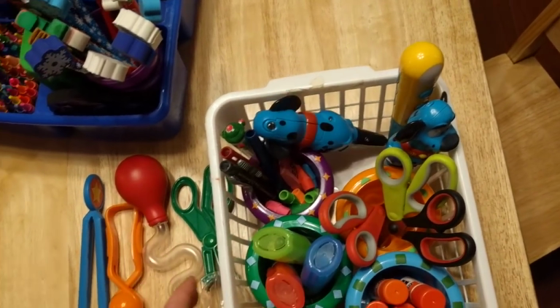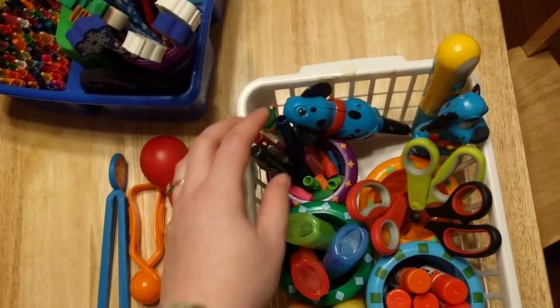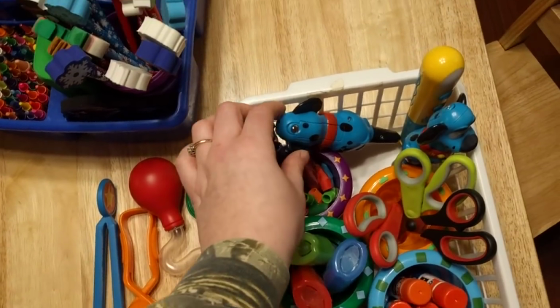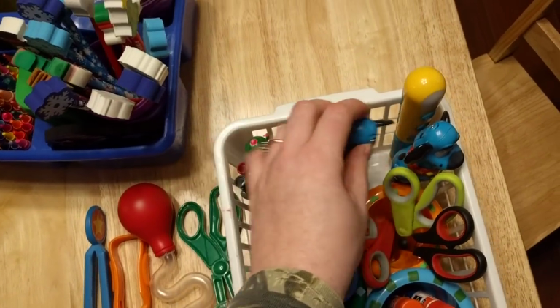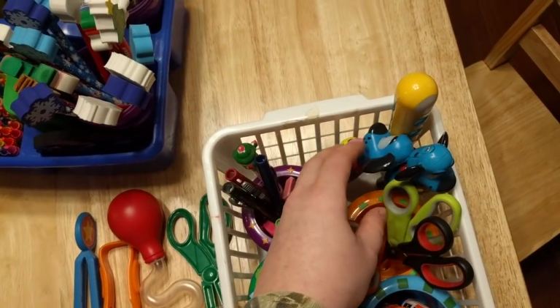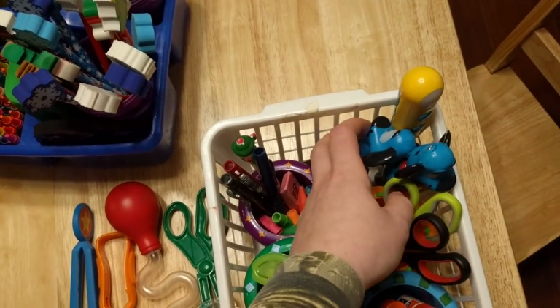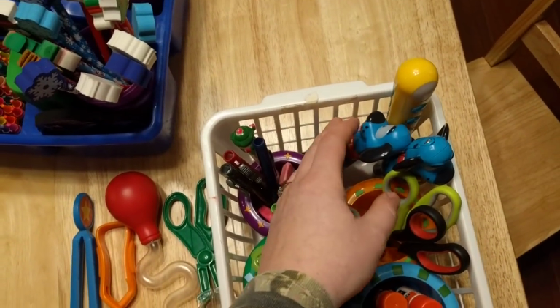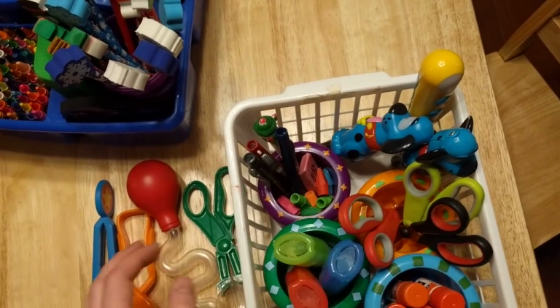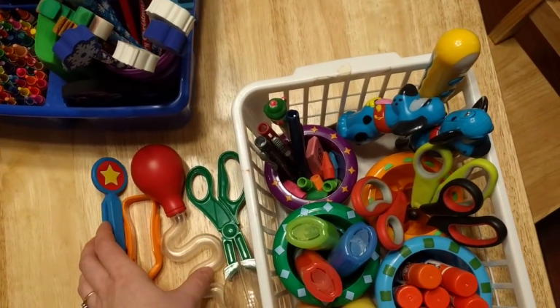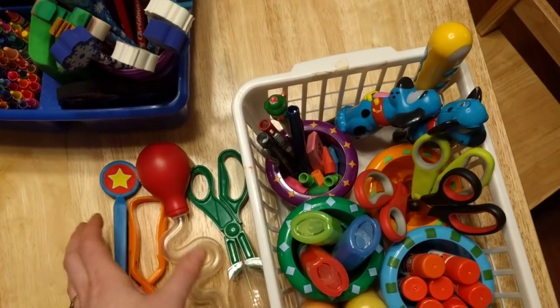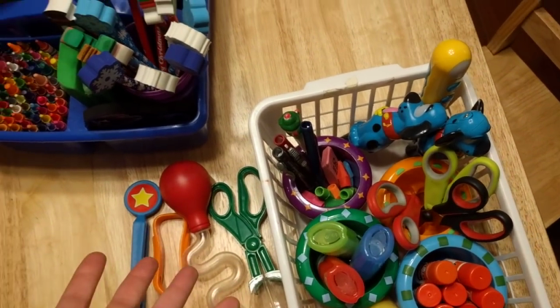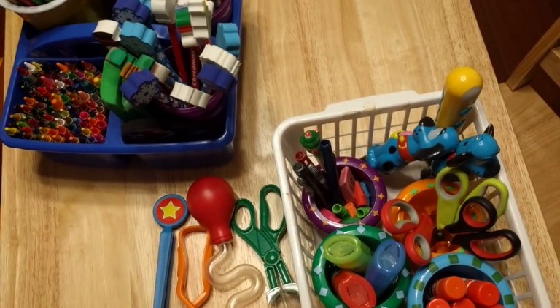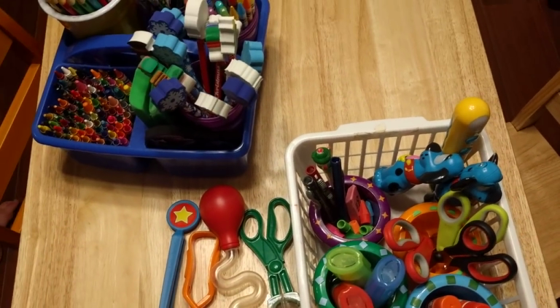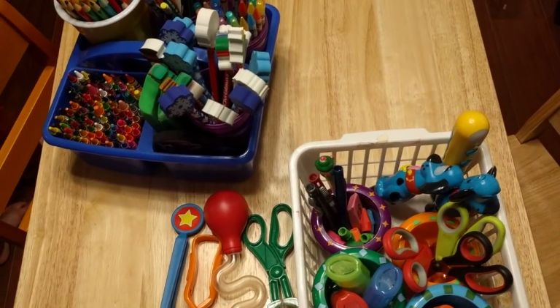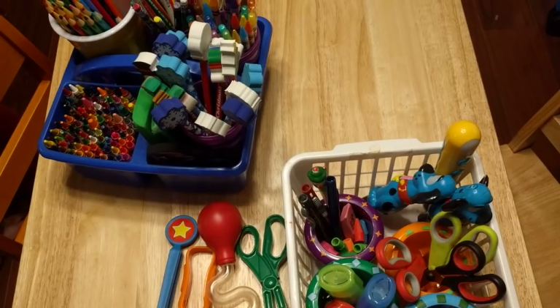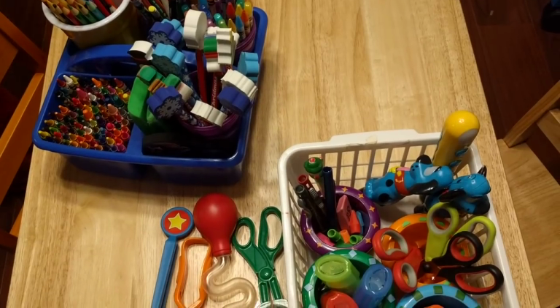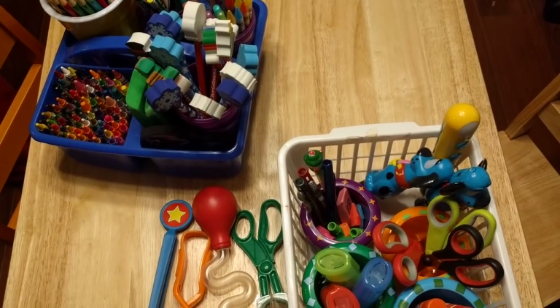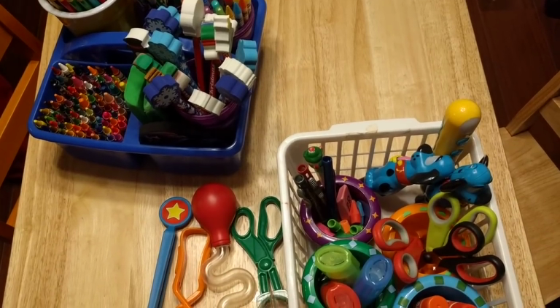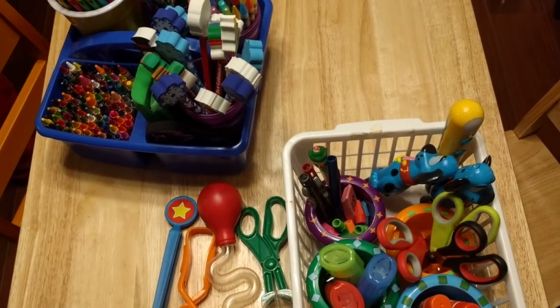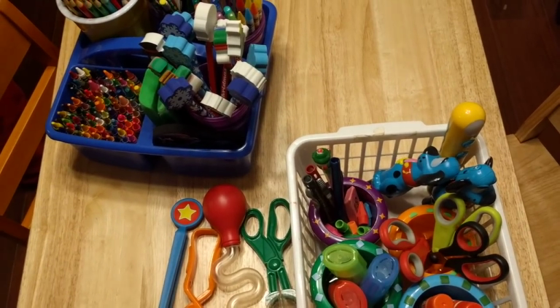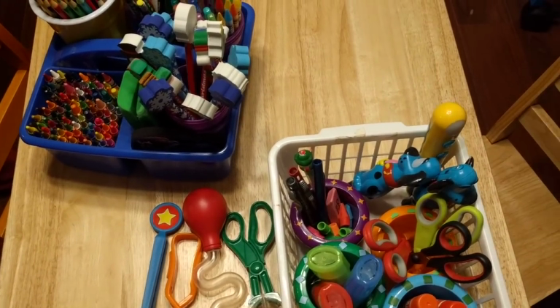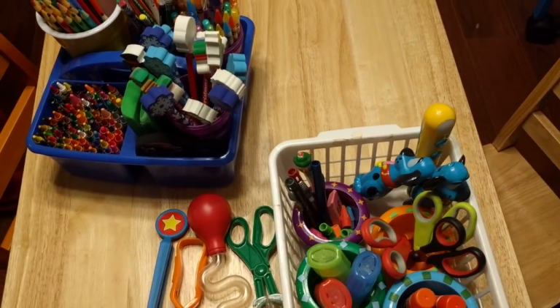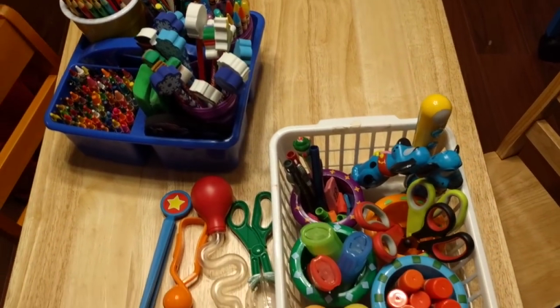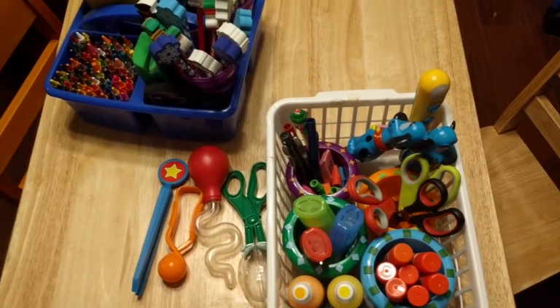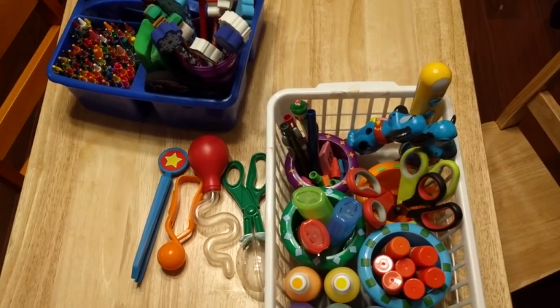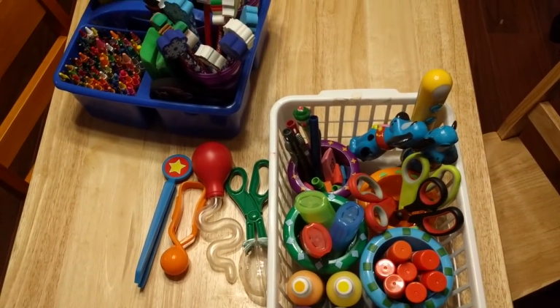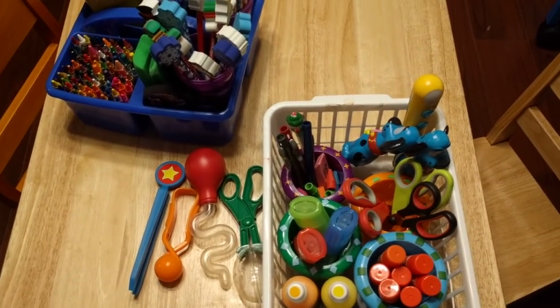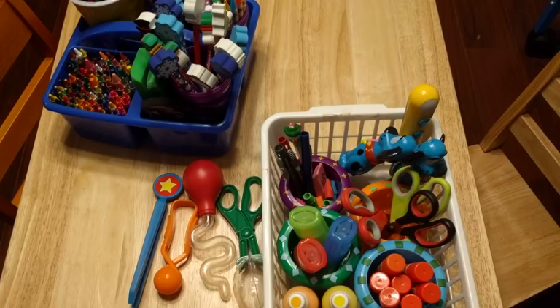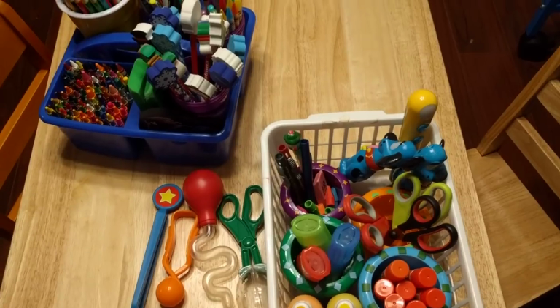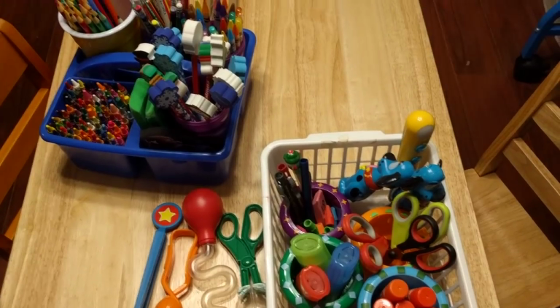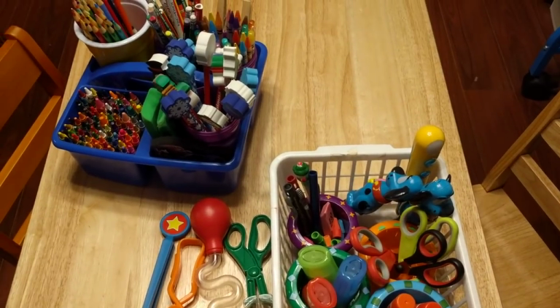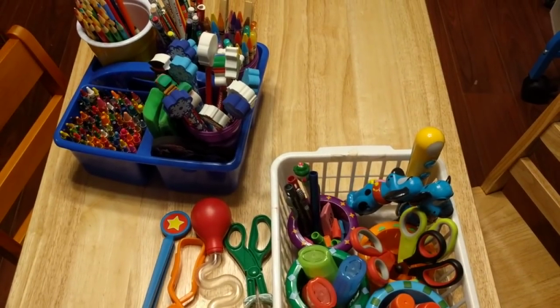So that is how I have it organized — told you guys this was going to be a short video! How do you guys organize your day-to-day school supplies that you use? Any interesting ways that you do it? I'd love to hear it in the comments below. We'll see you next time. Bye!